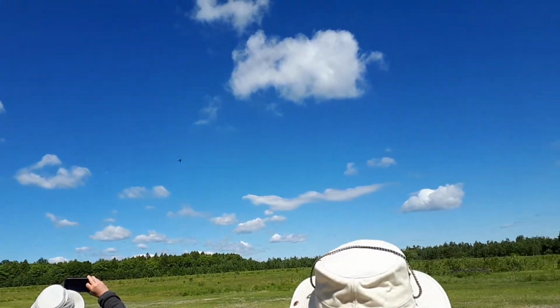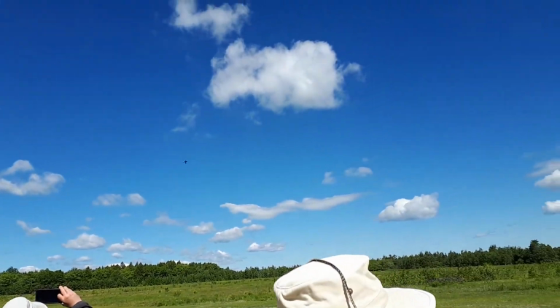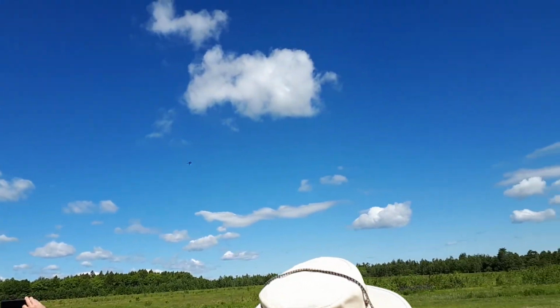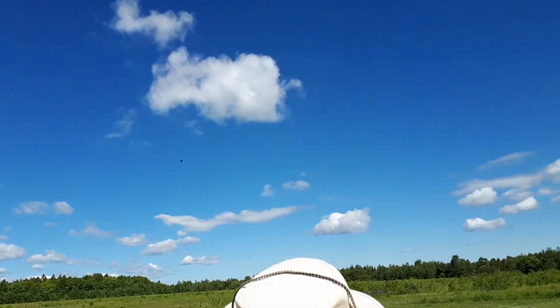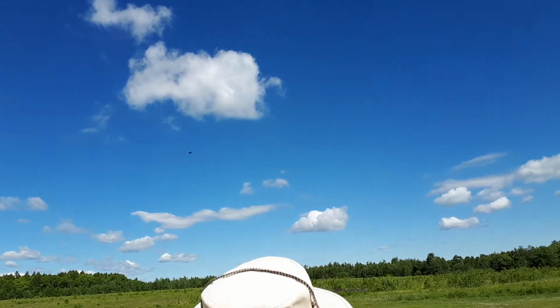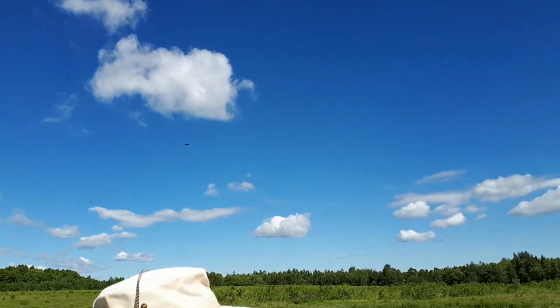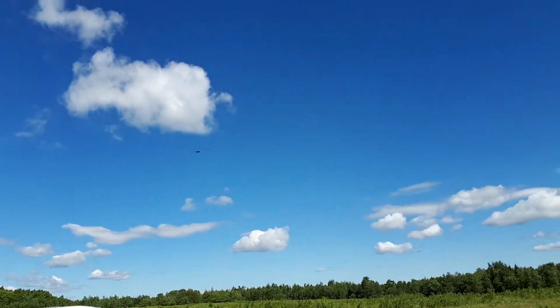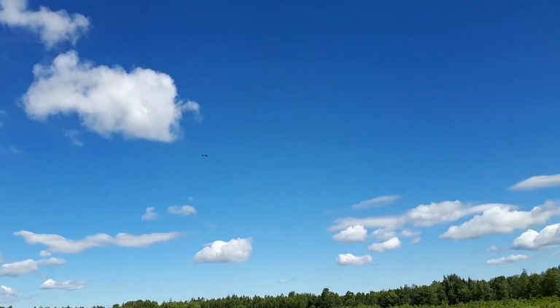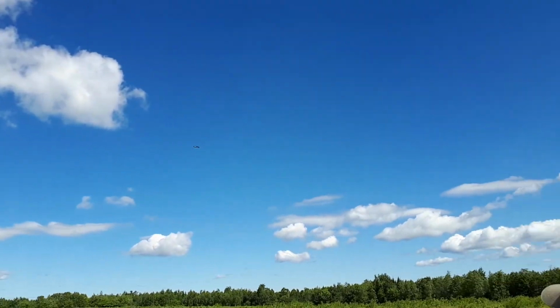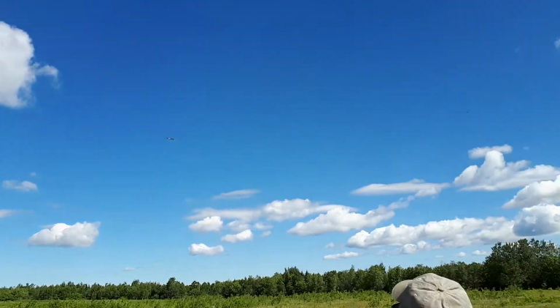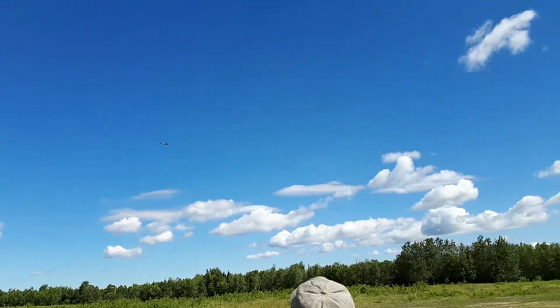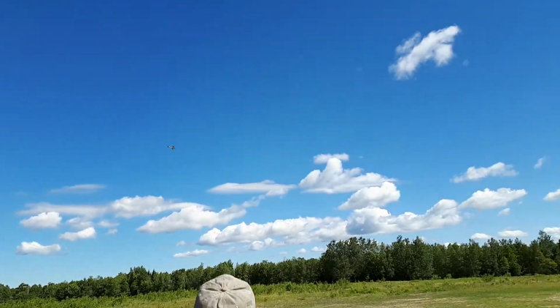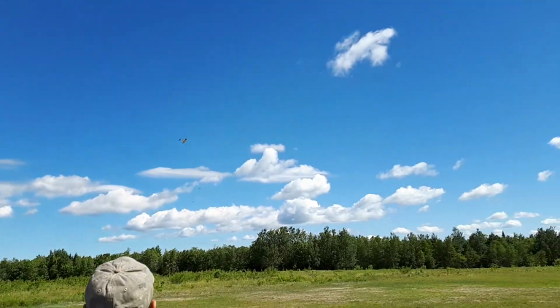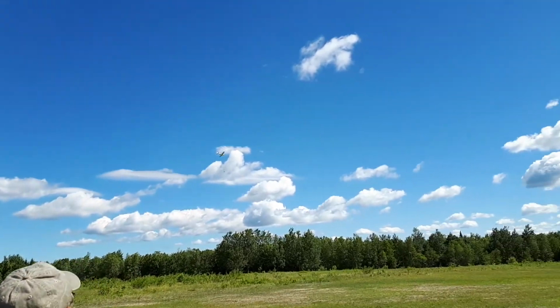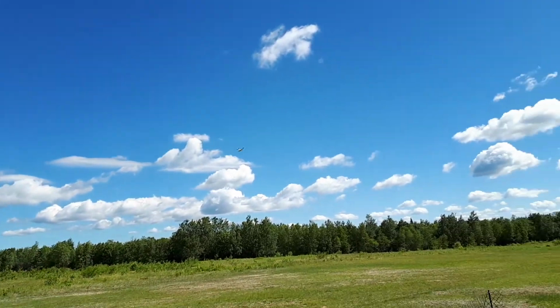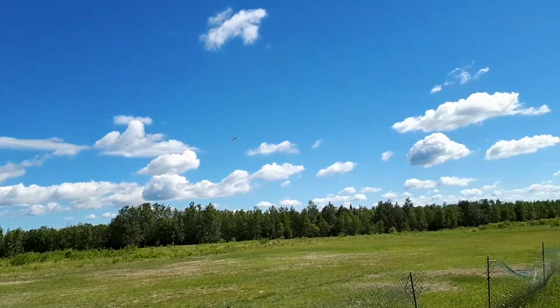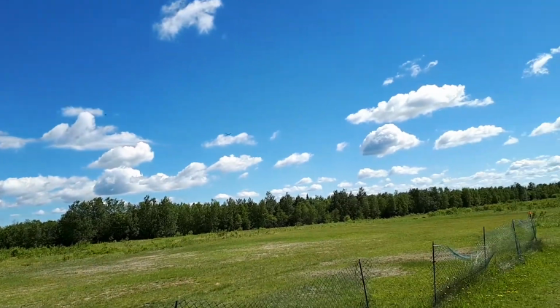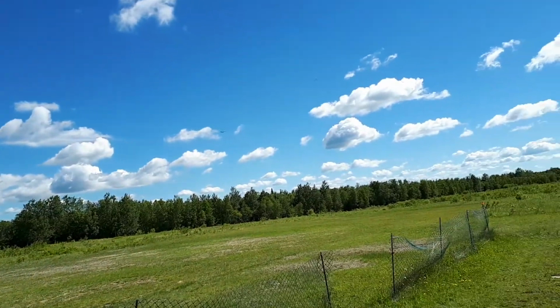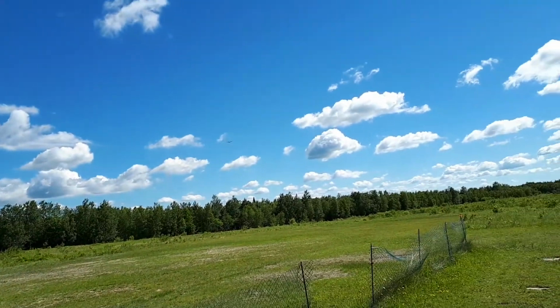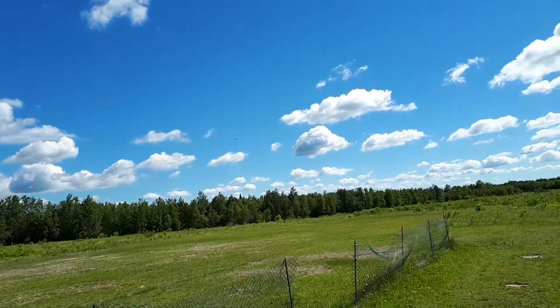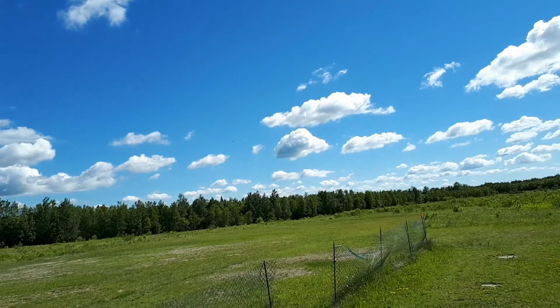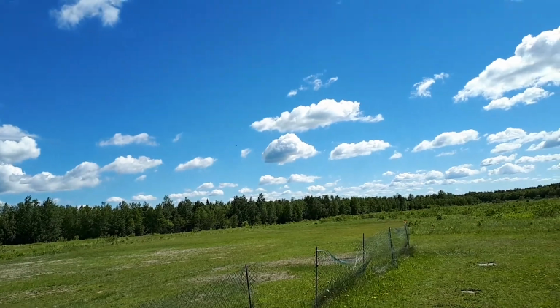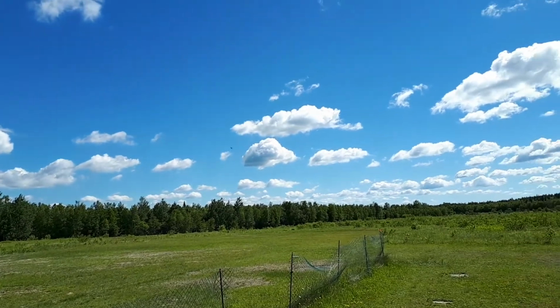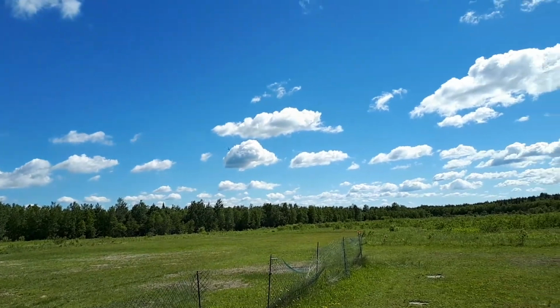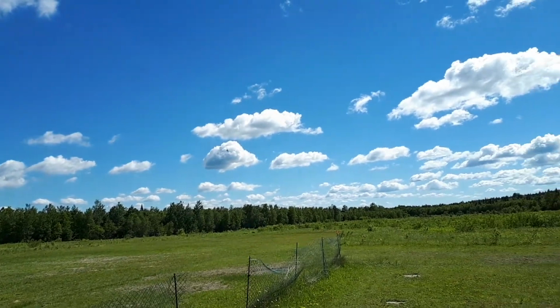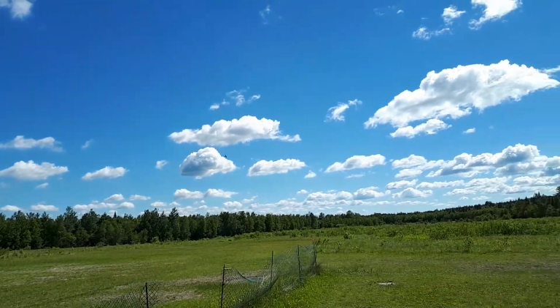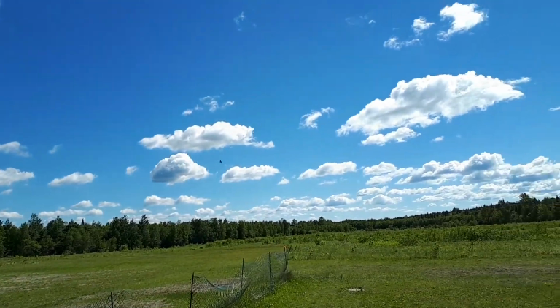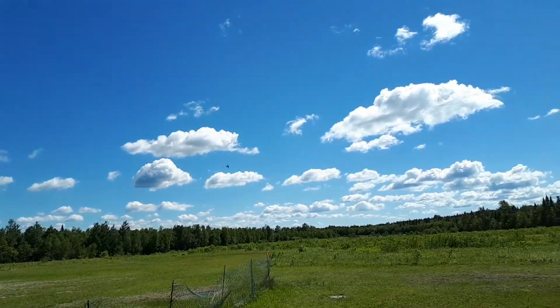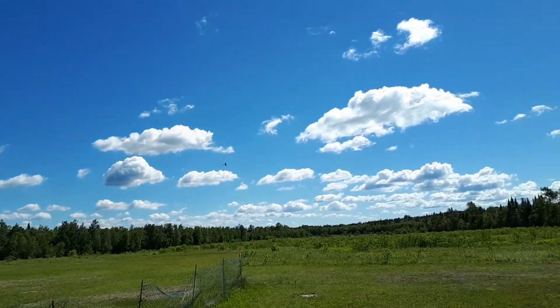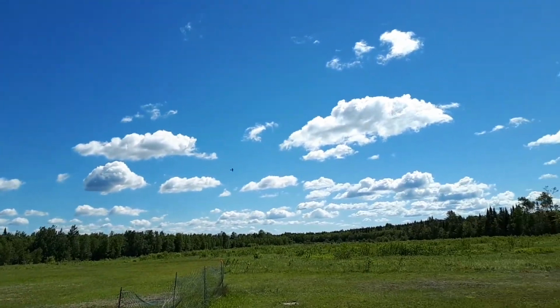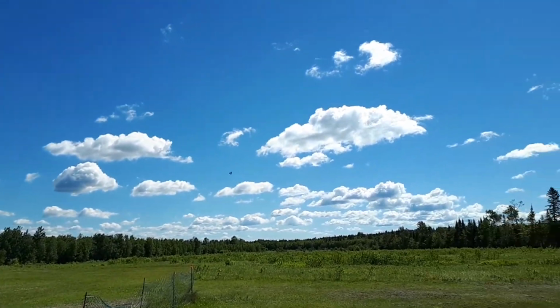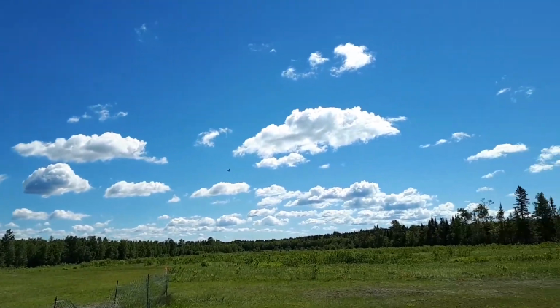Oh, absolutely. I'm getting rid of every gas-powered one of my planes. So I can sit there and fly them for an hour. Warbirds, nothing but.